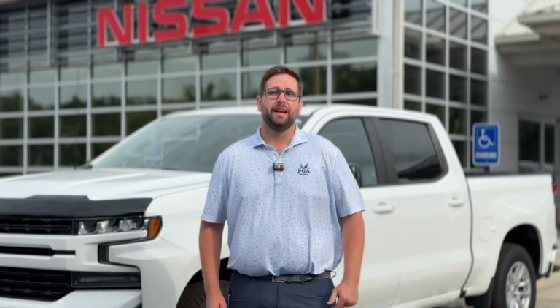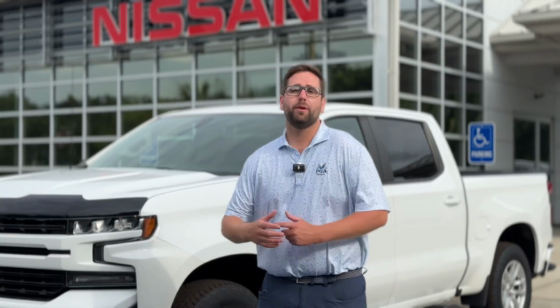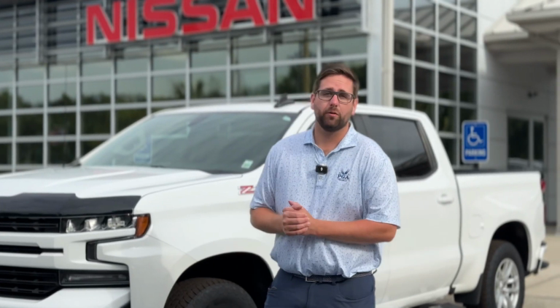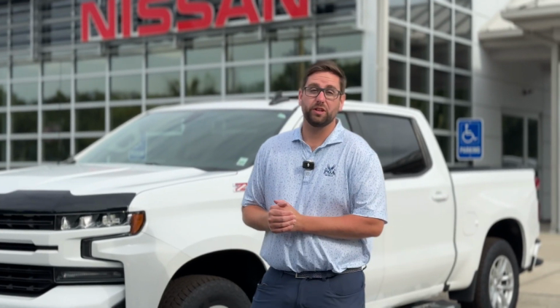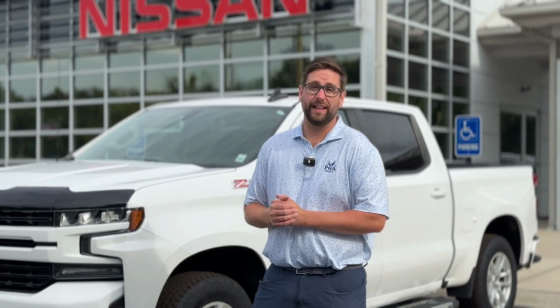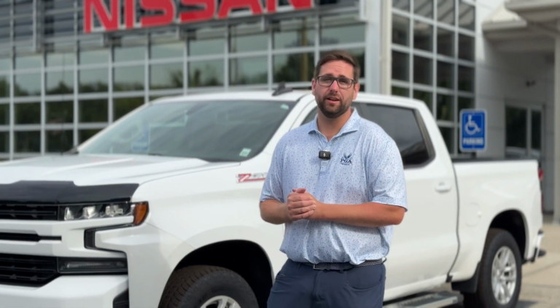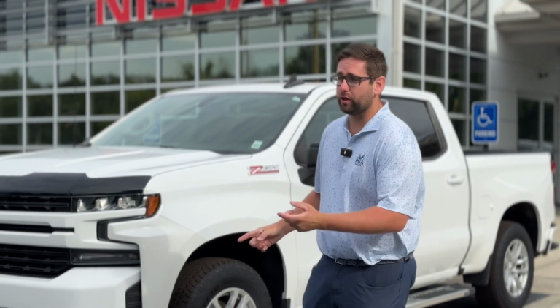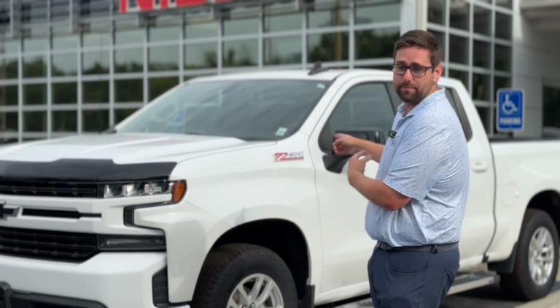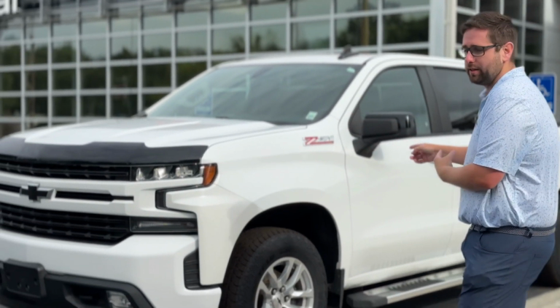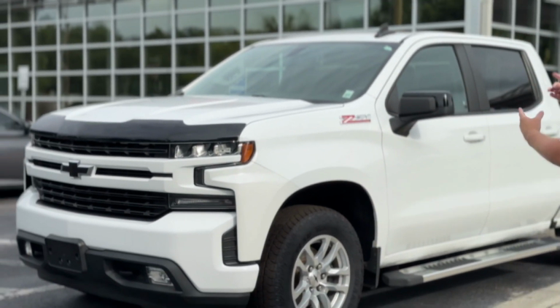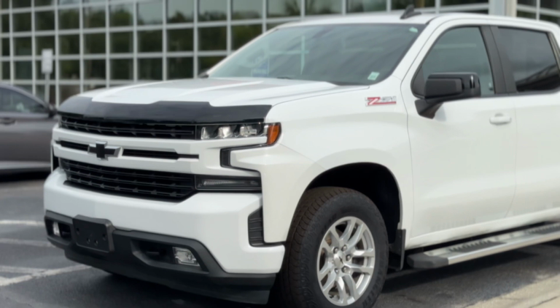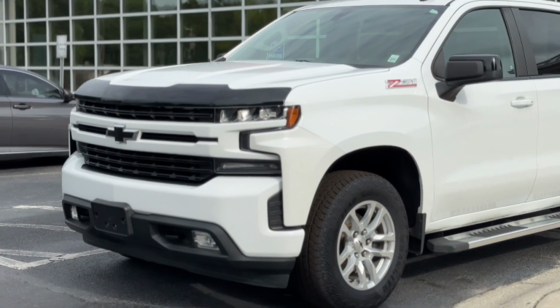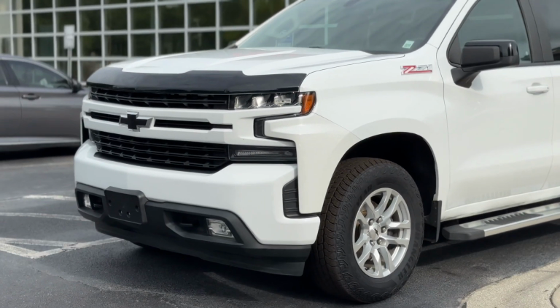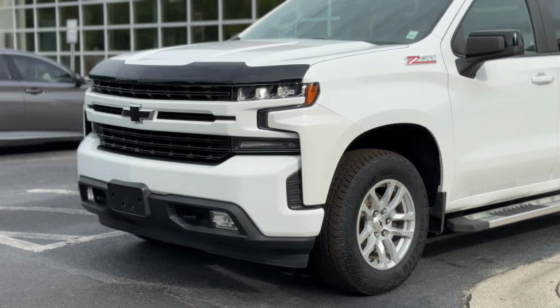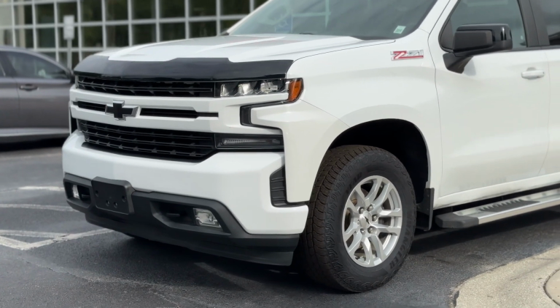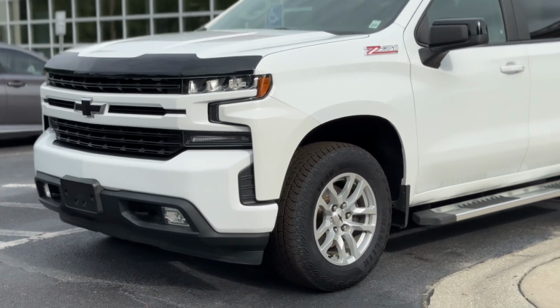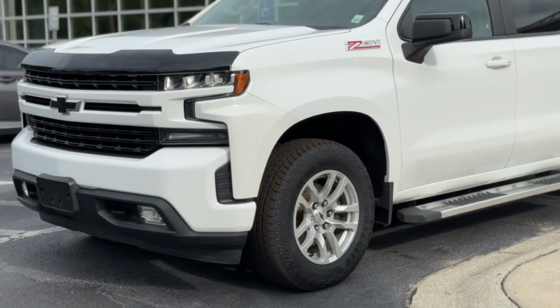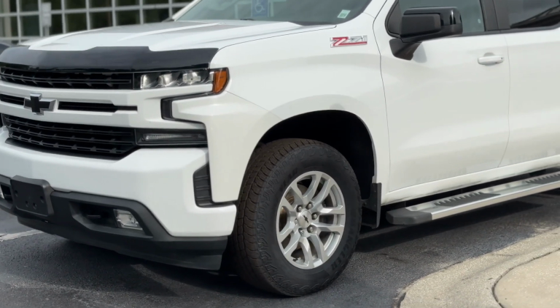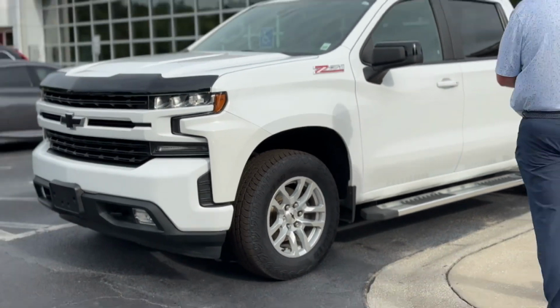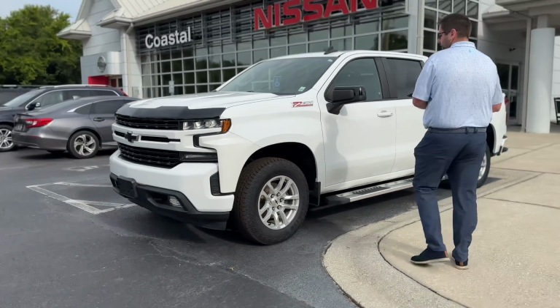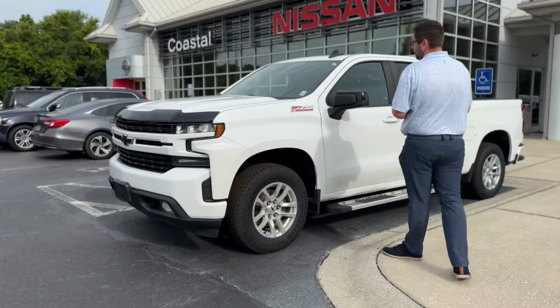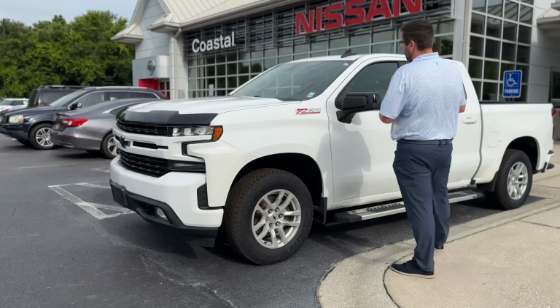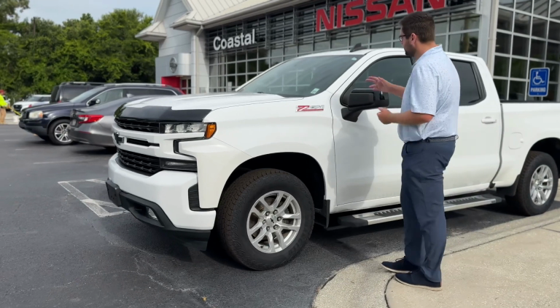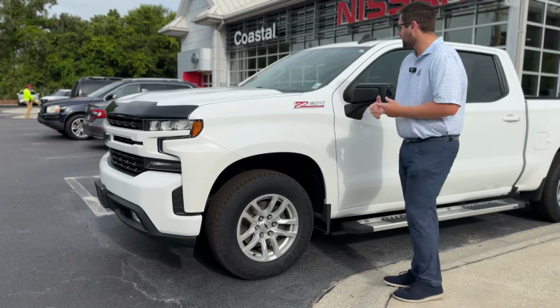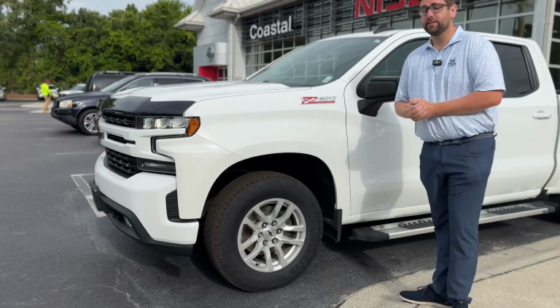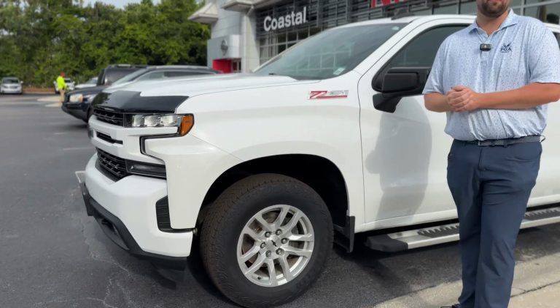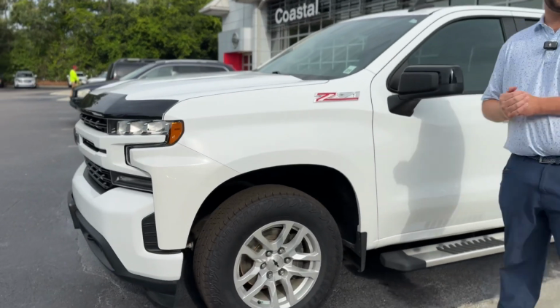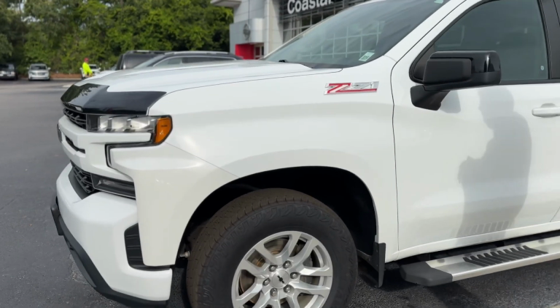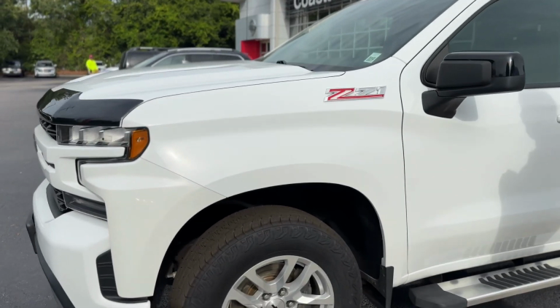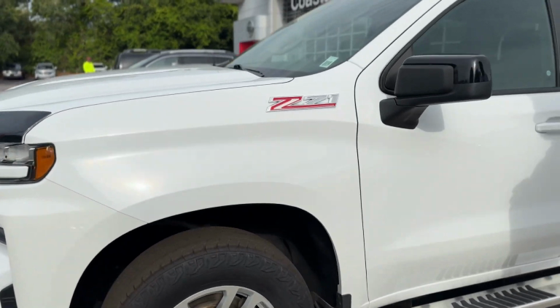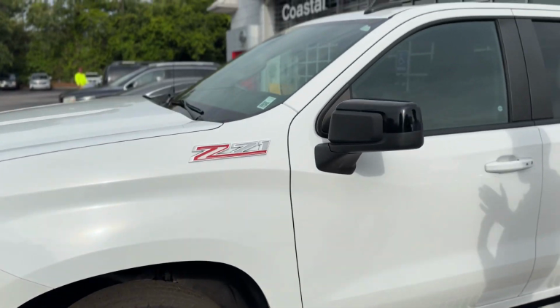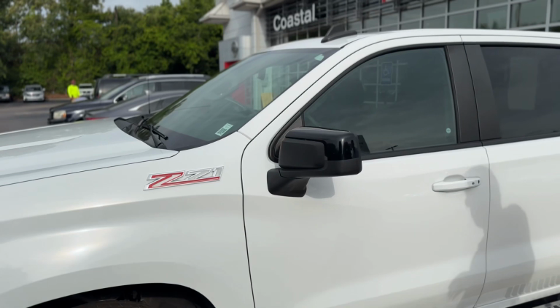Hey, this is Braxton here of Coastal Chevy Cadillac Nissan. I'm gonna go over a couple things about one of the best trucks on the market — it's a Chevy Silverado. This particular trim is your RST. This is a 2019, it's only got about 48,000 miles on it, which is really good miles for the year.